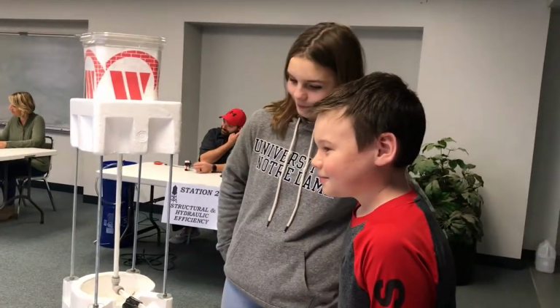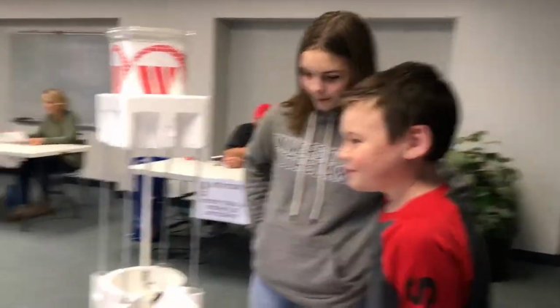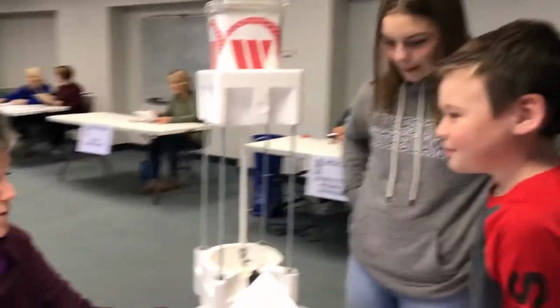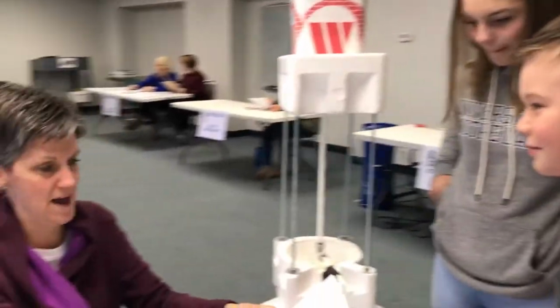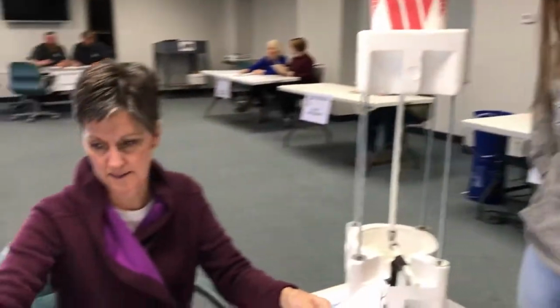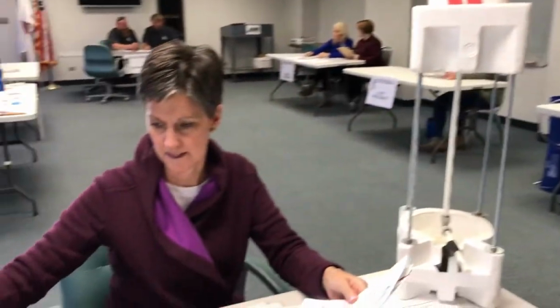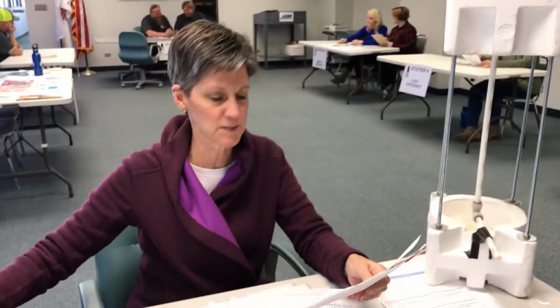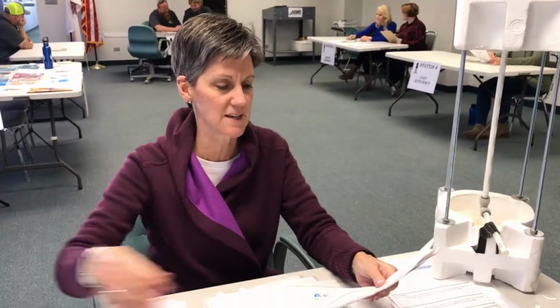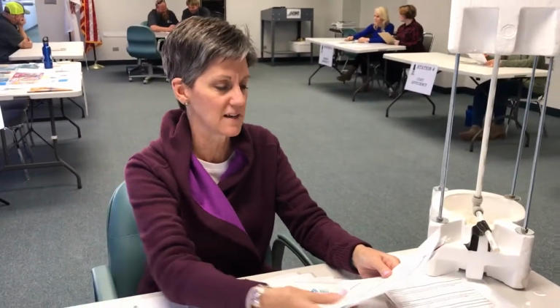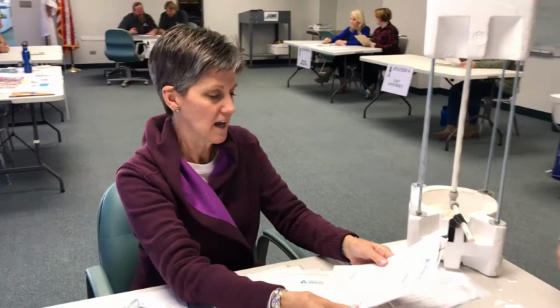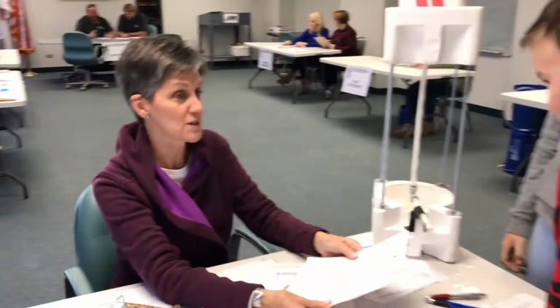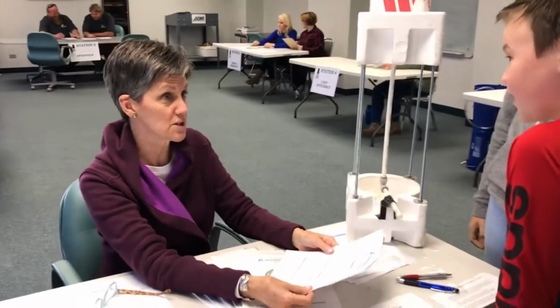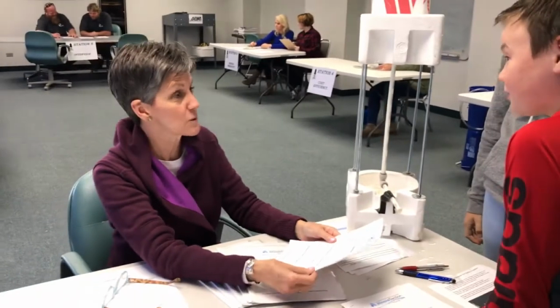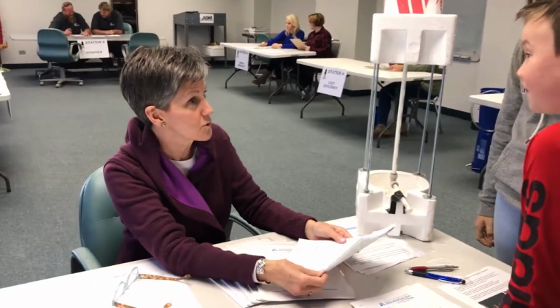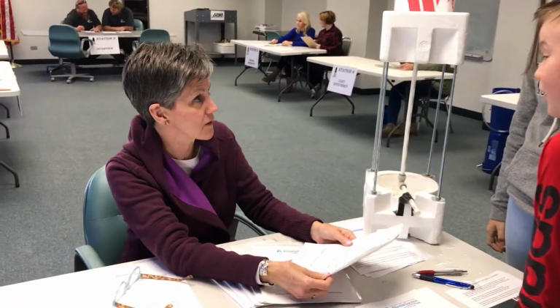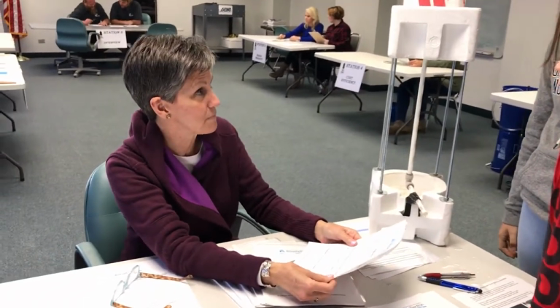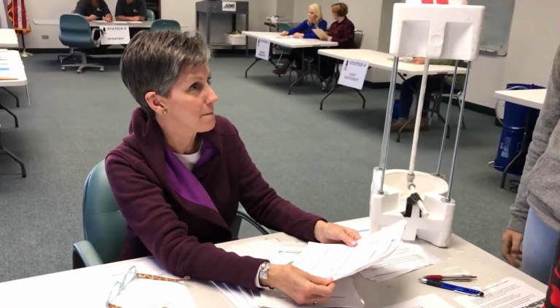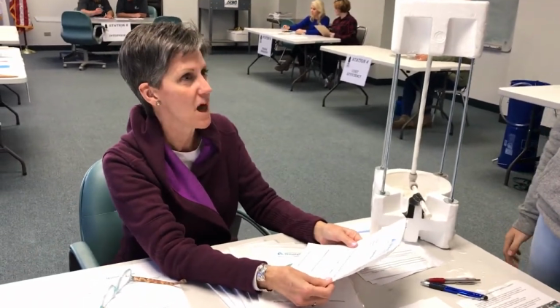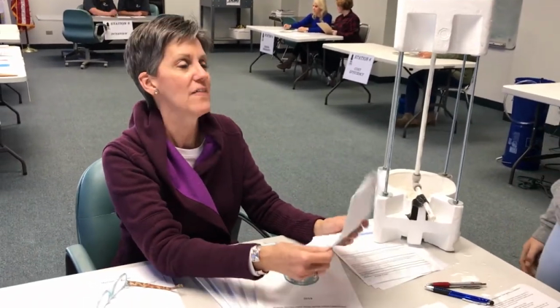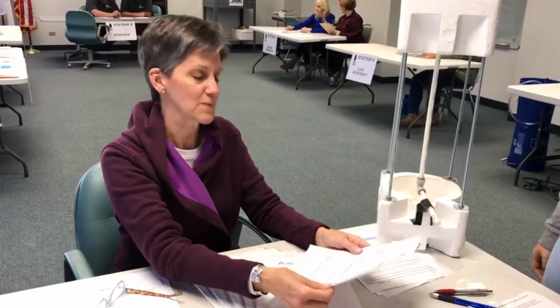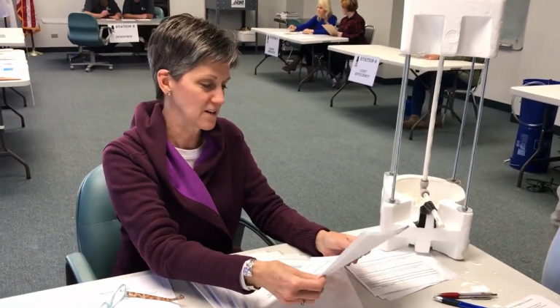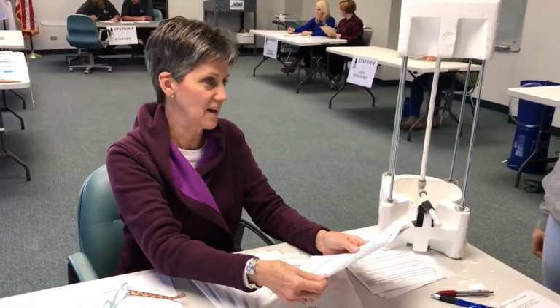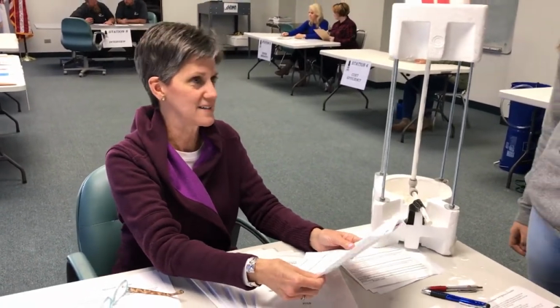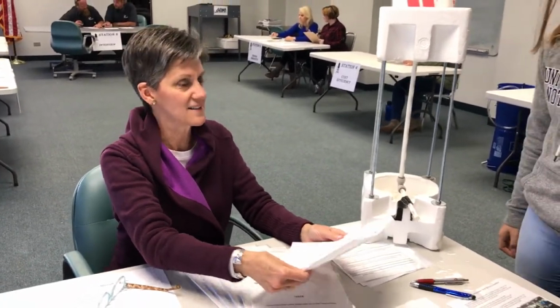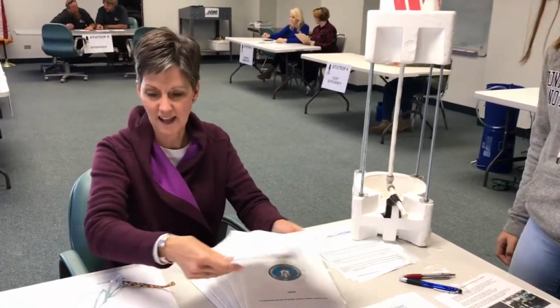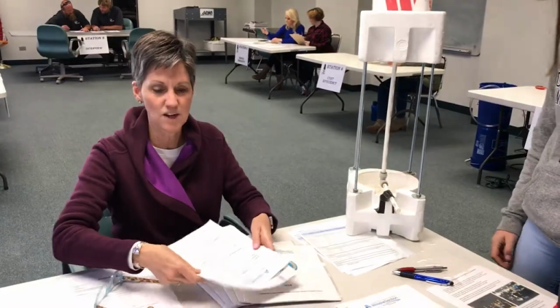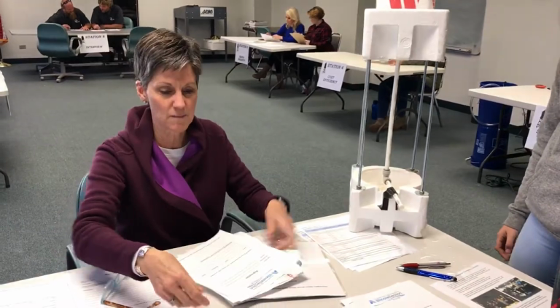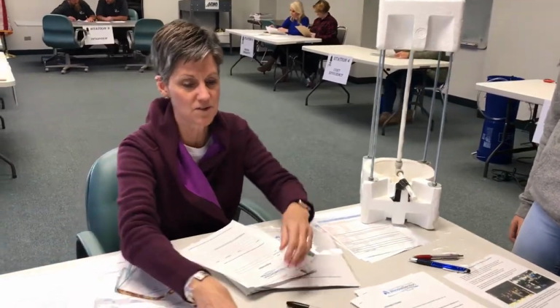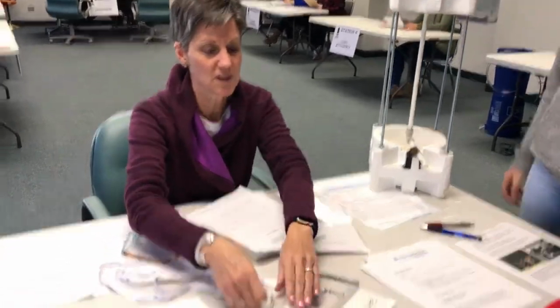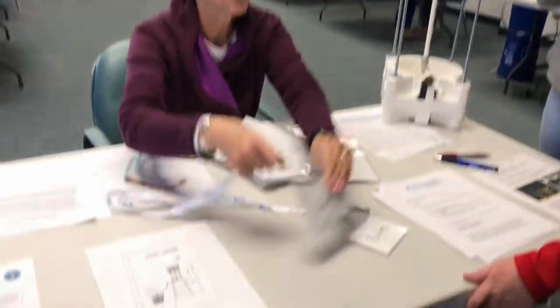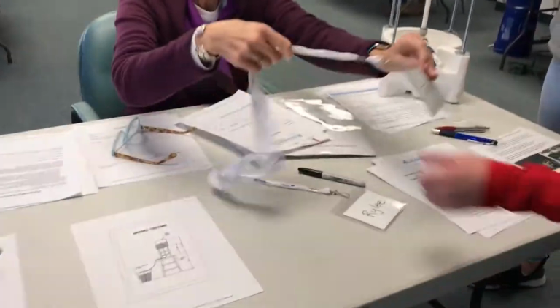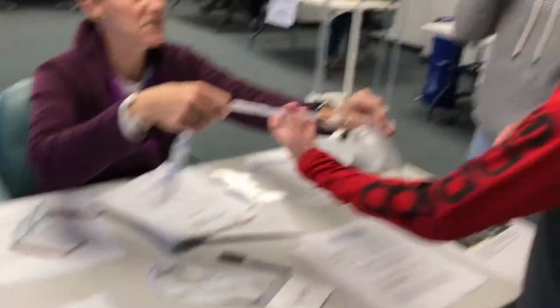You can participate in this project as an individual or with a partner — you decide. Fill out the forms and give them to your teacher, who will officially enter you into the competition.